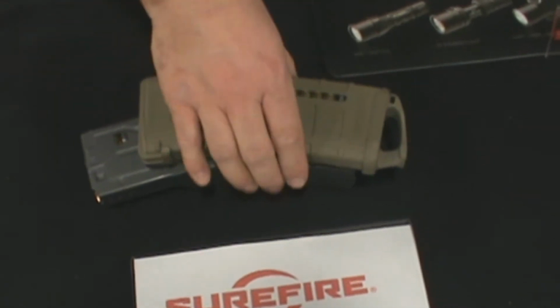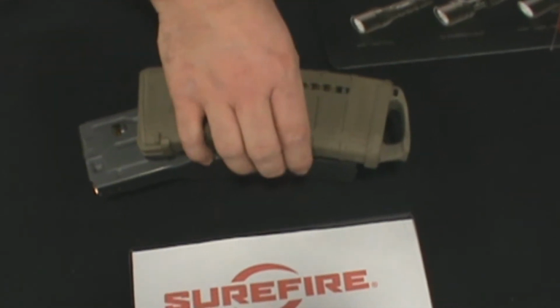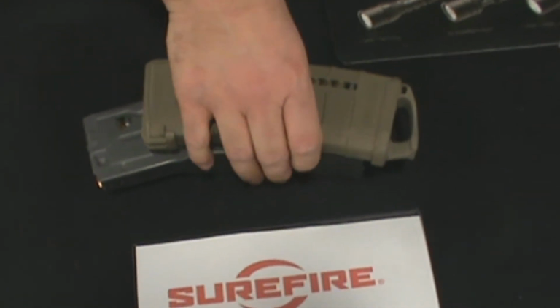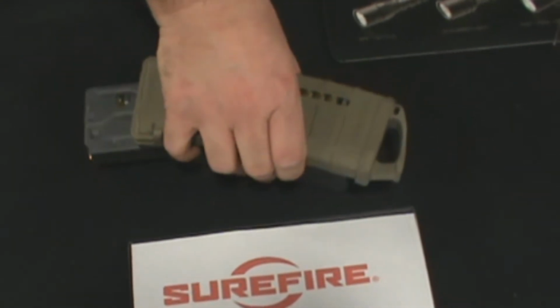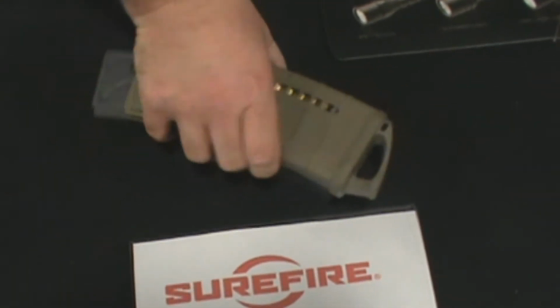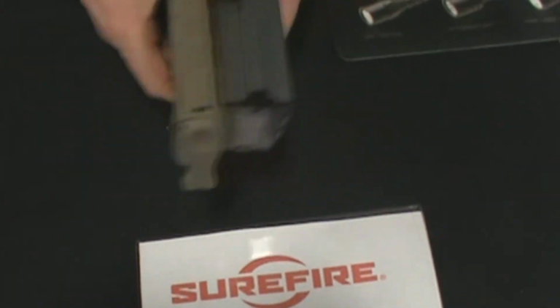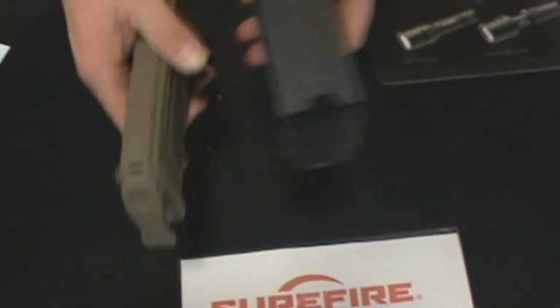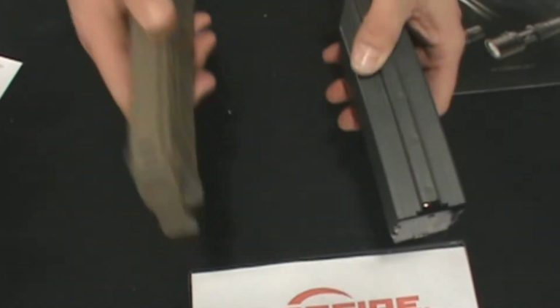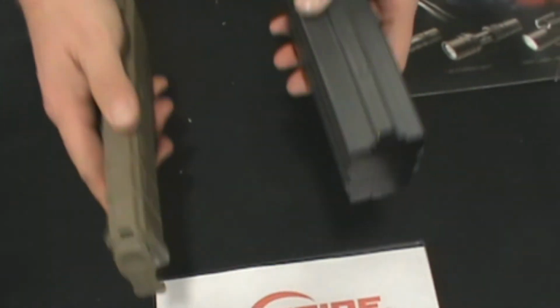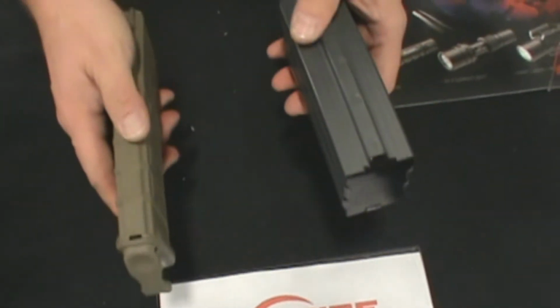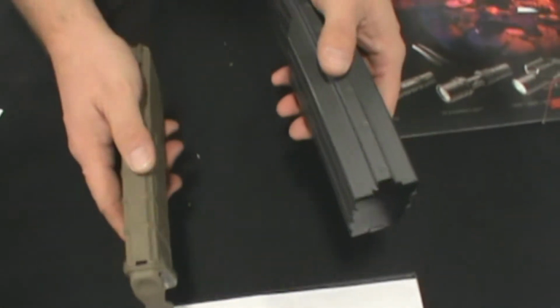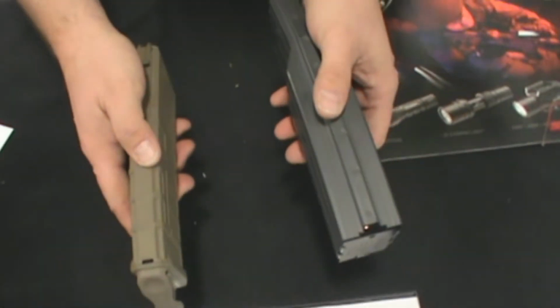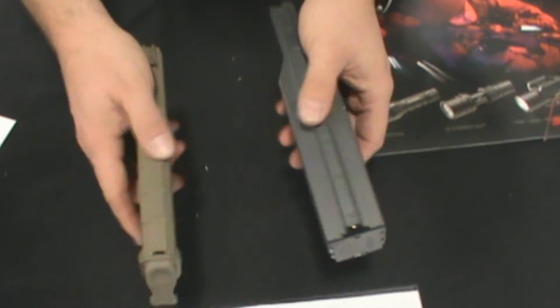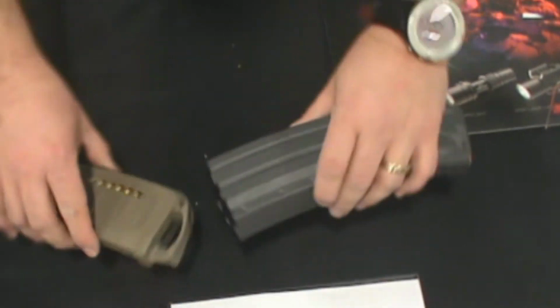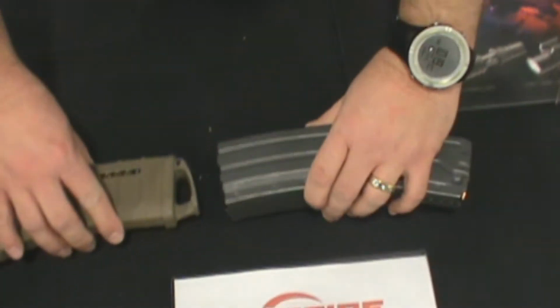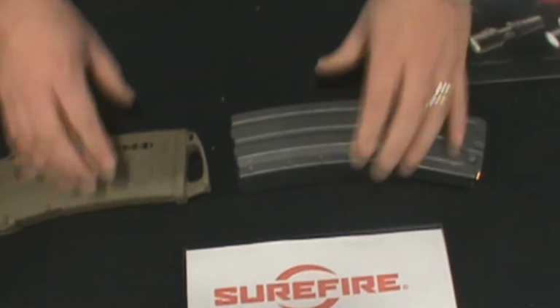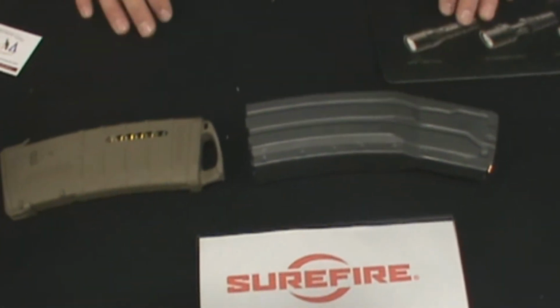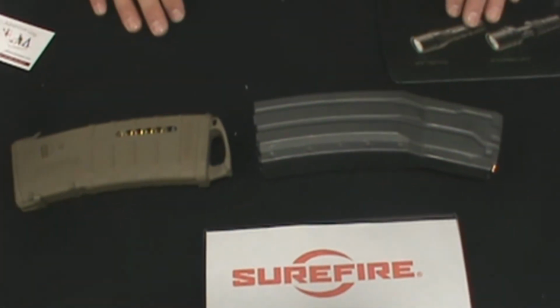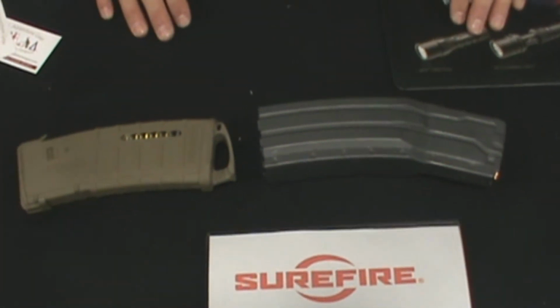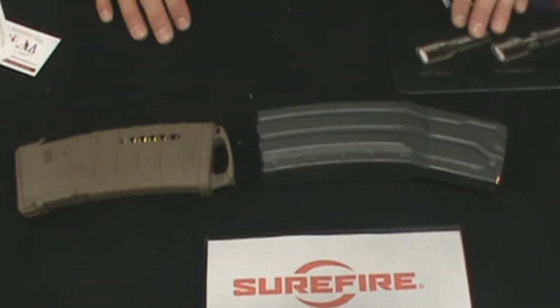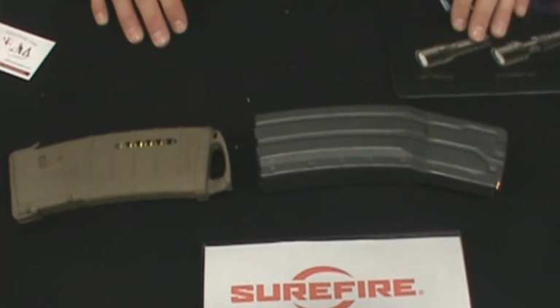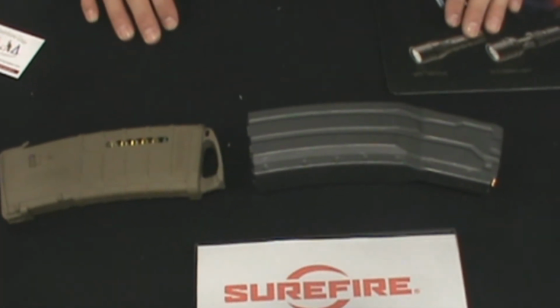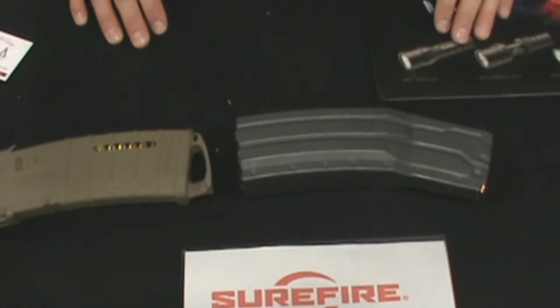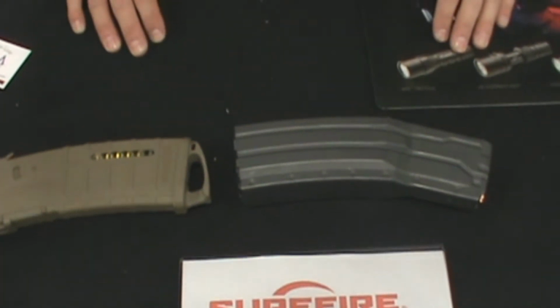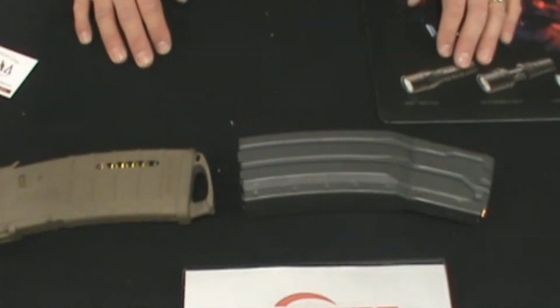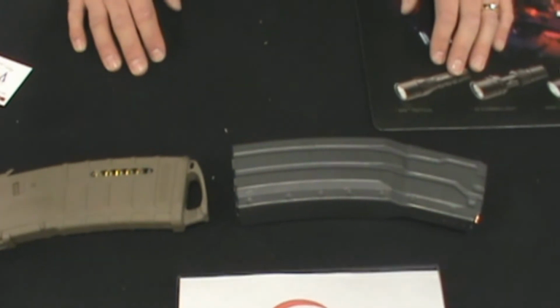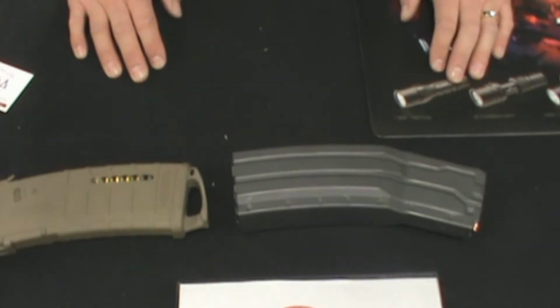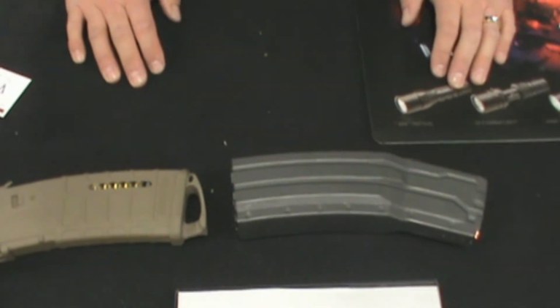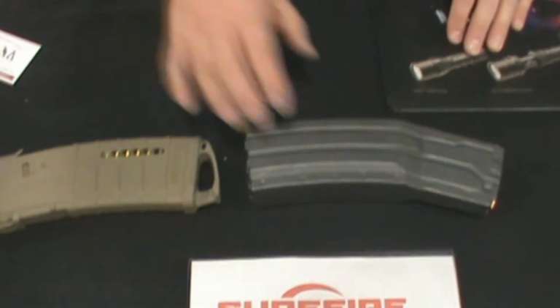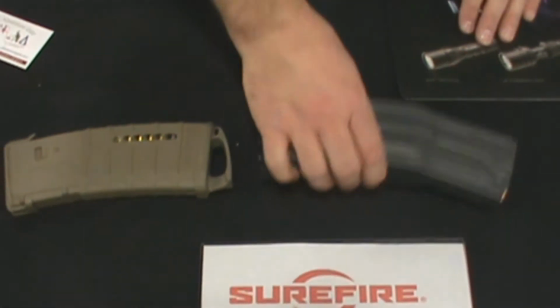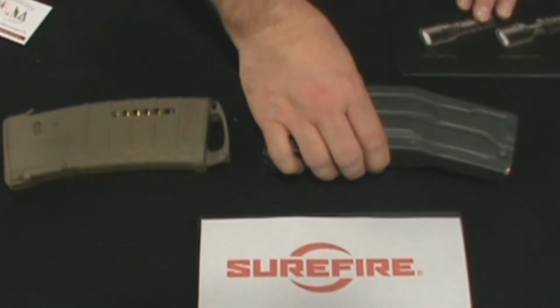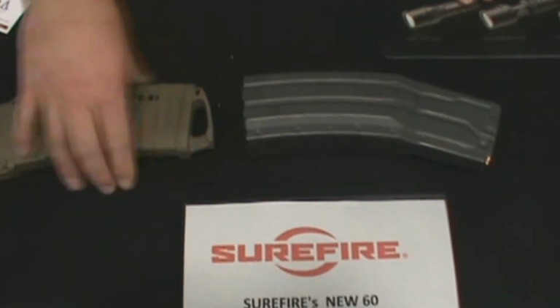Weight-wise, carrying the 60 round versus the 30 round P-MAG, you're looking at about a little less than 1 pound. You're looking at 14½ ounces difference, and that's the only difference with that.